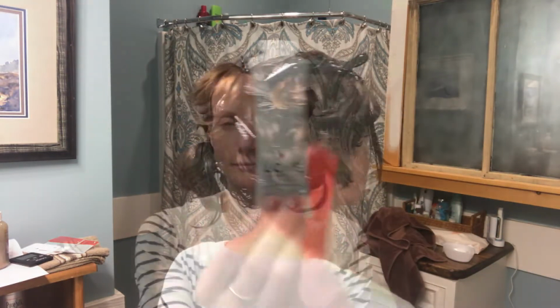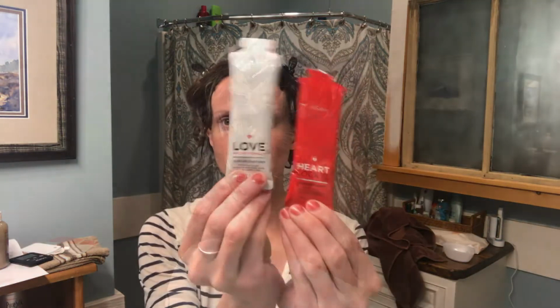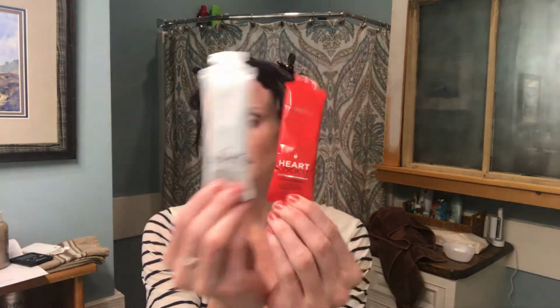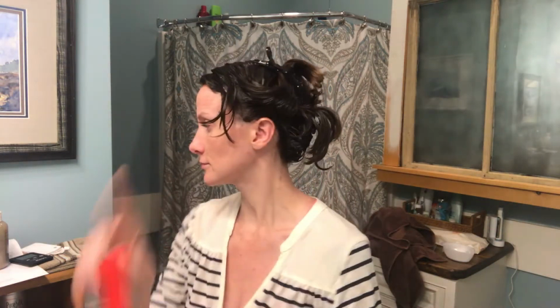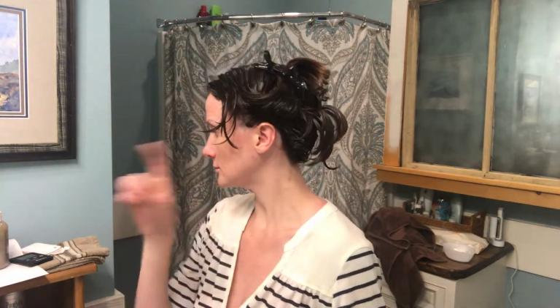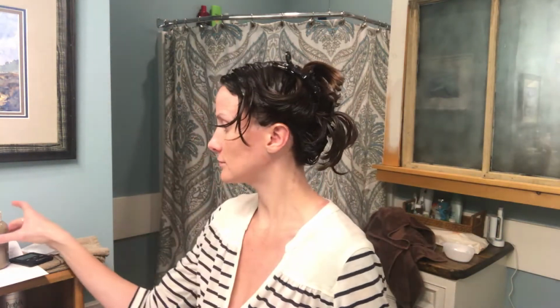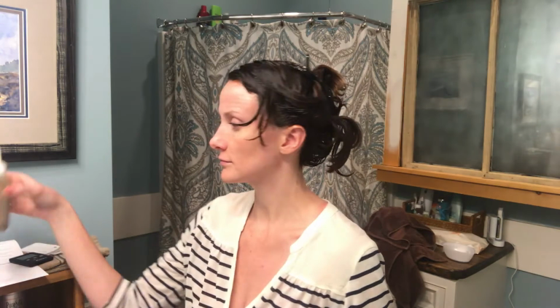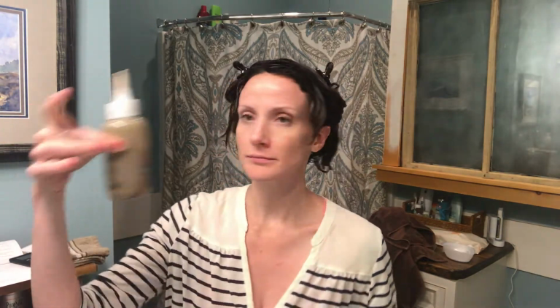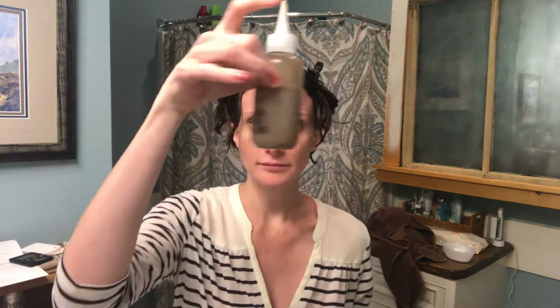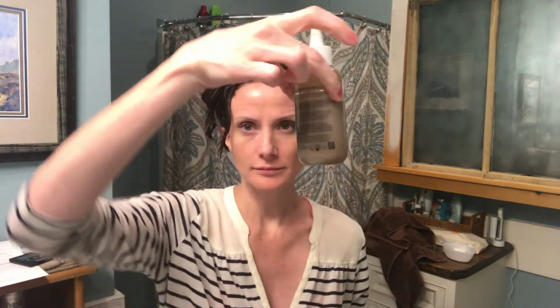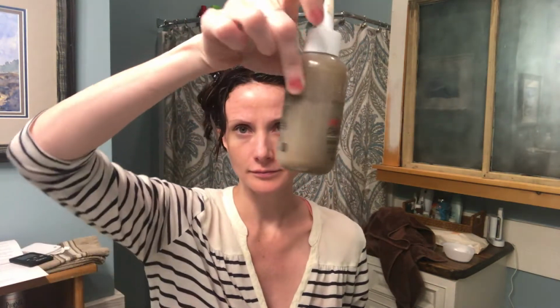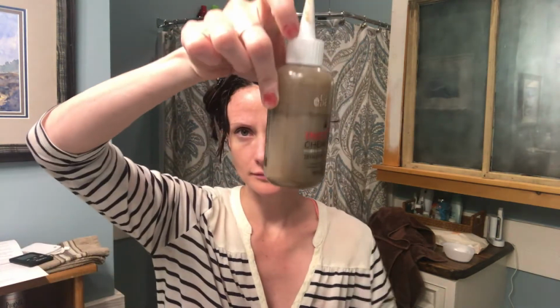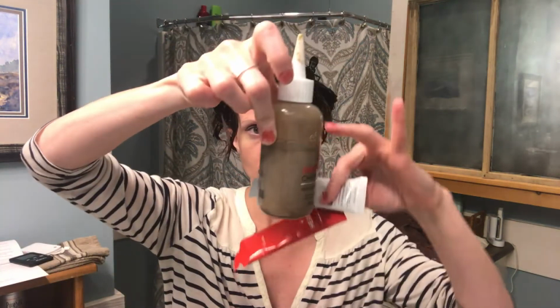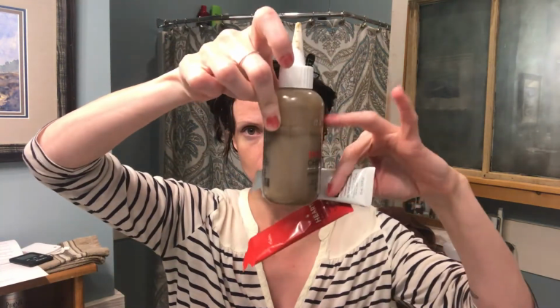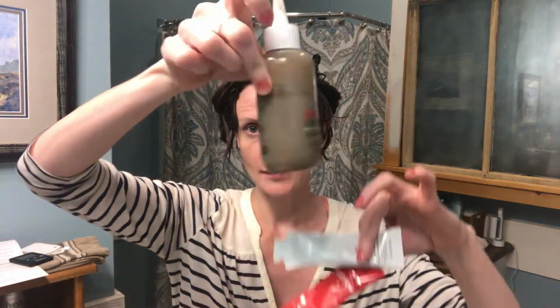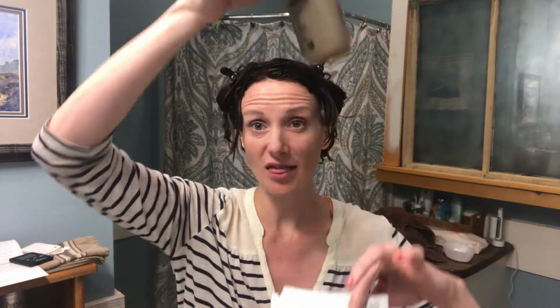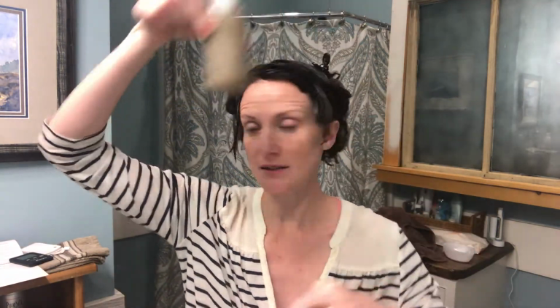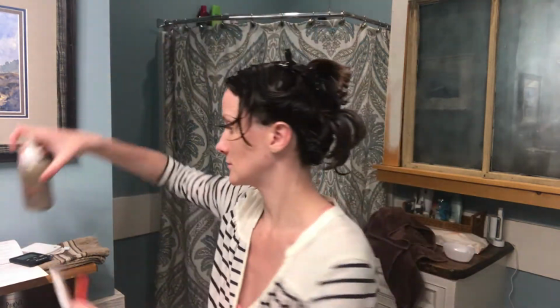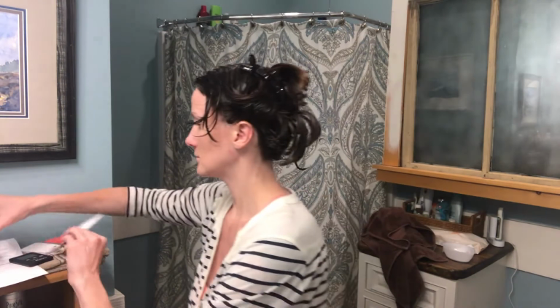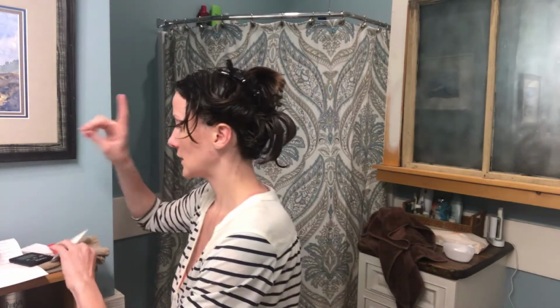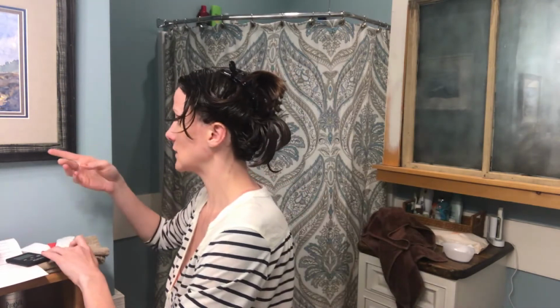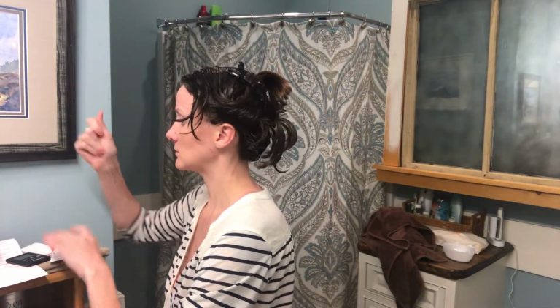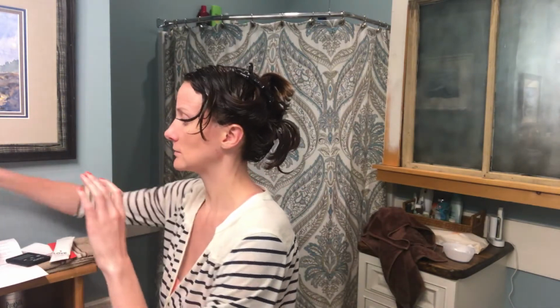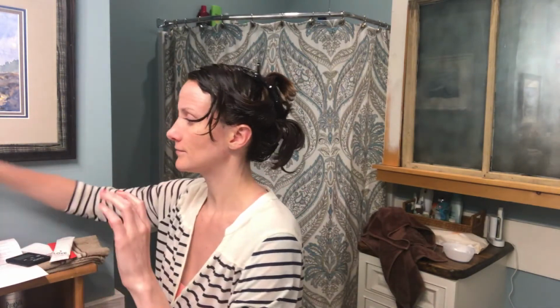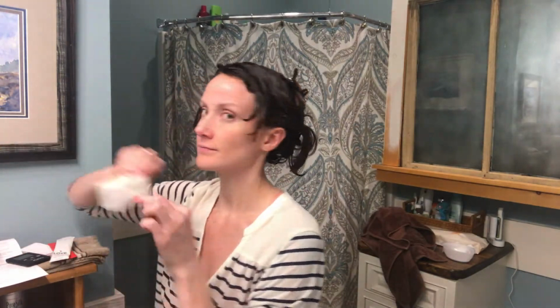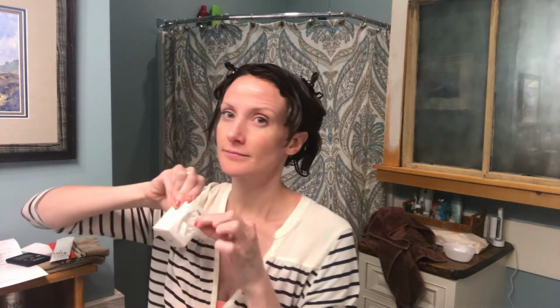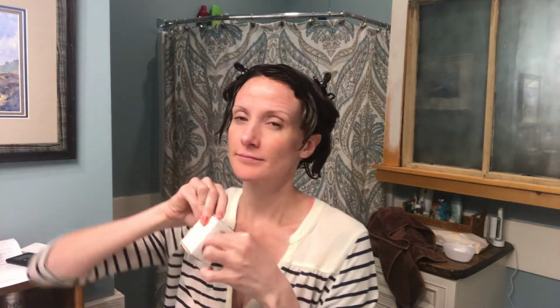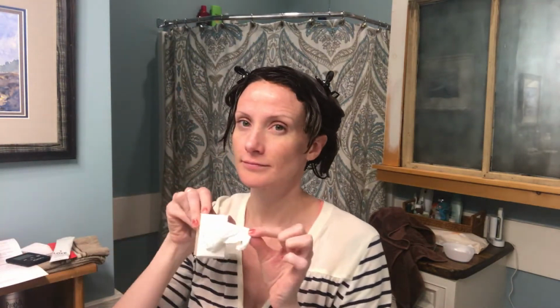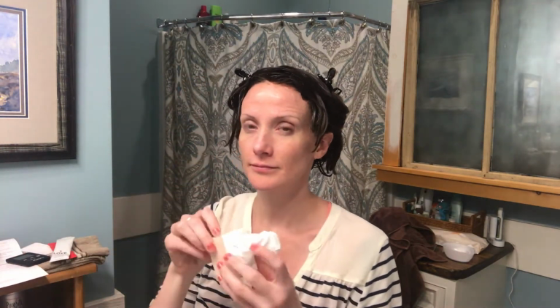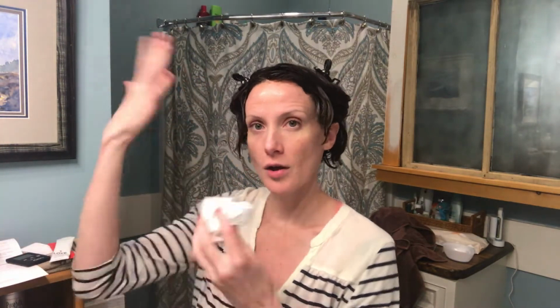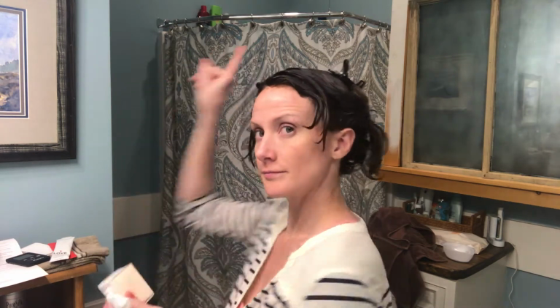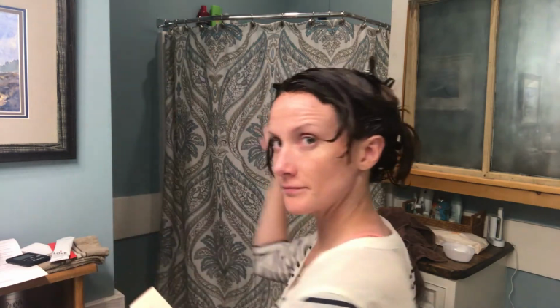Okay, developing is finished, so we take the shampoo, conditioner, and remaining color — which there was way too much left over; I'd probably mix half next time — with the gloves that were also sent in the kit, to the shower to rinse it all out.